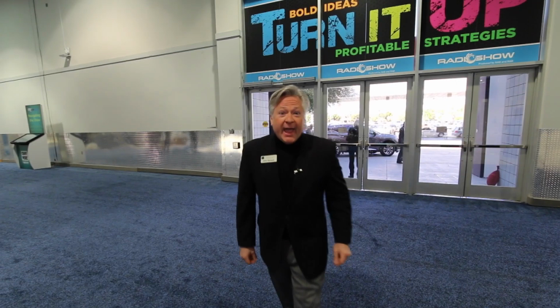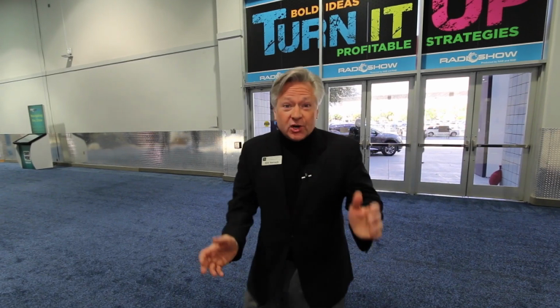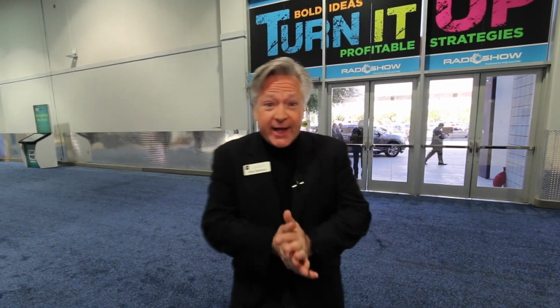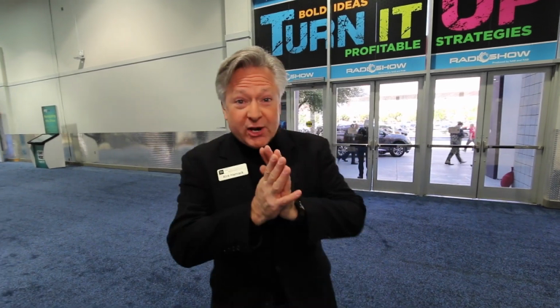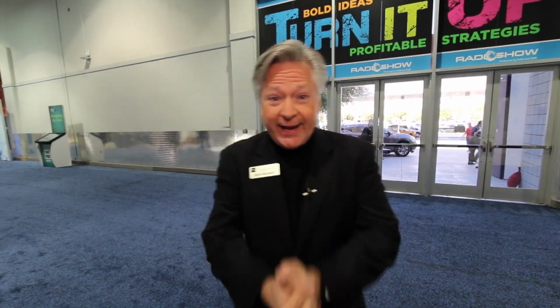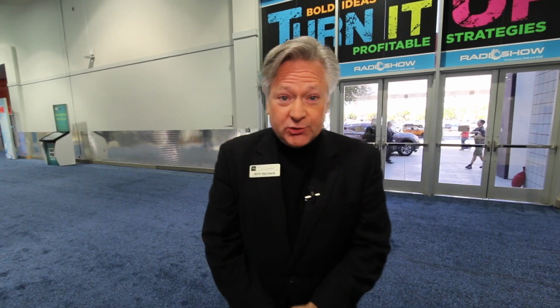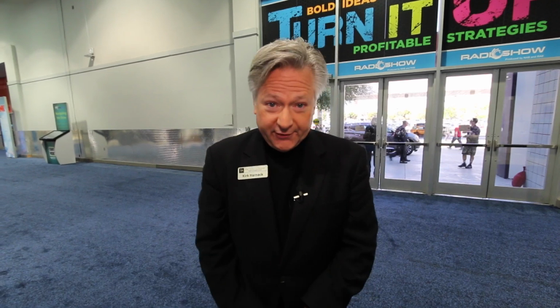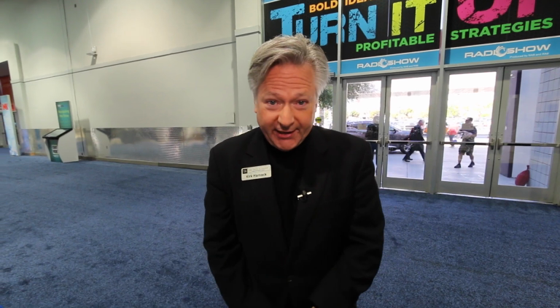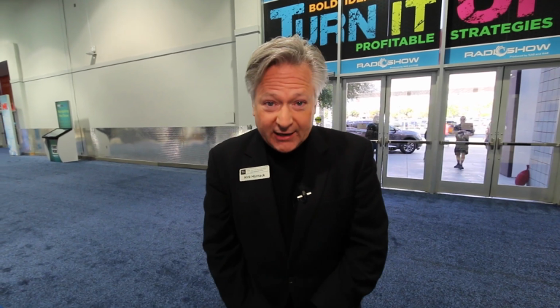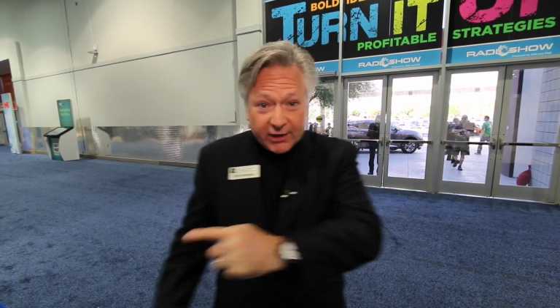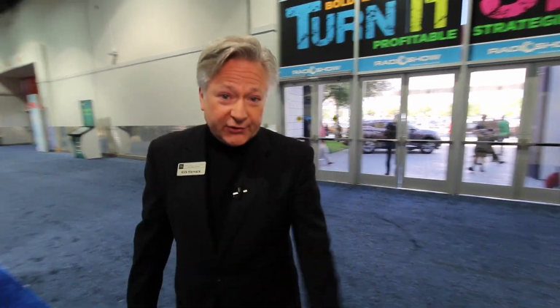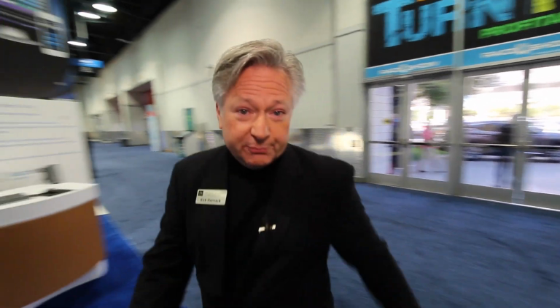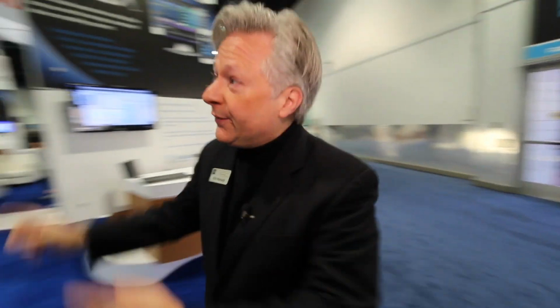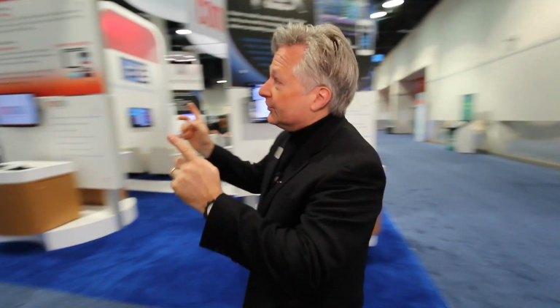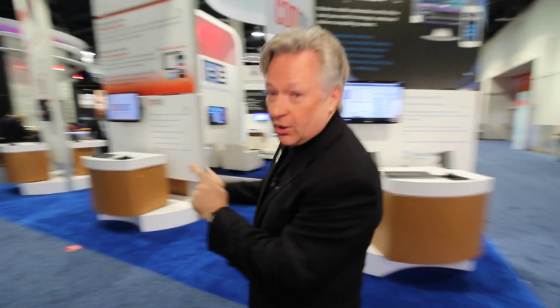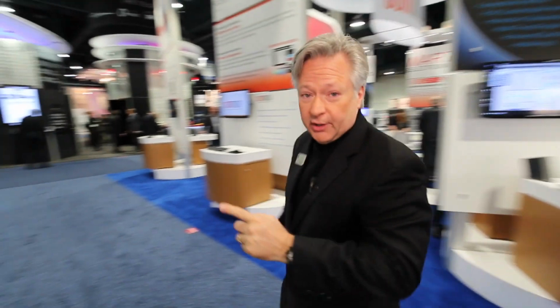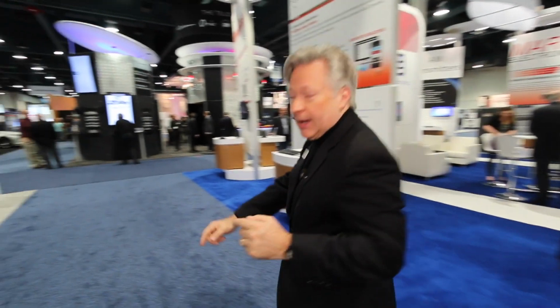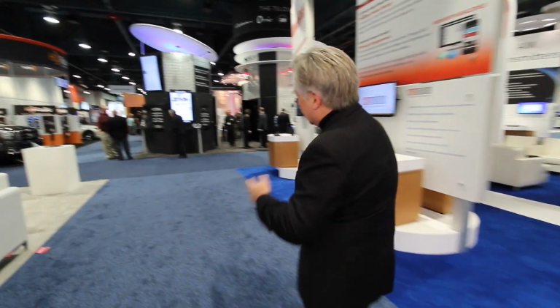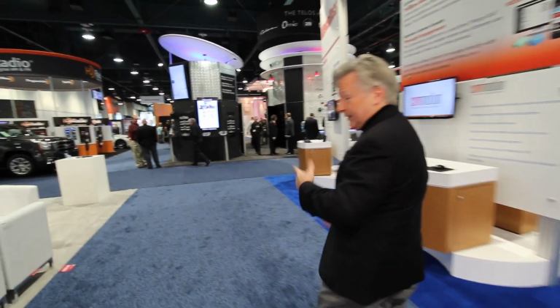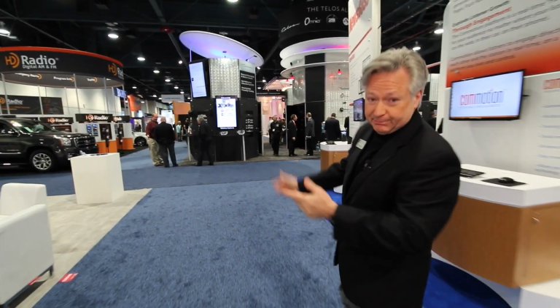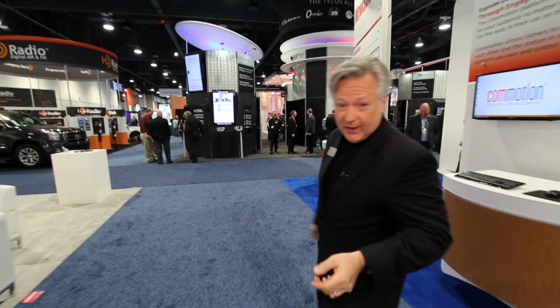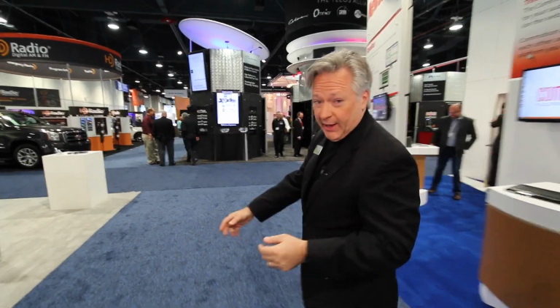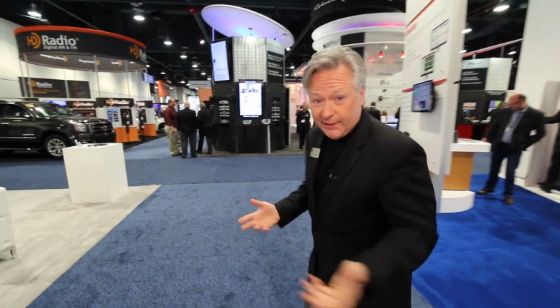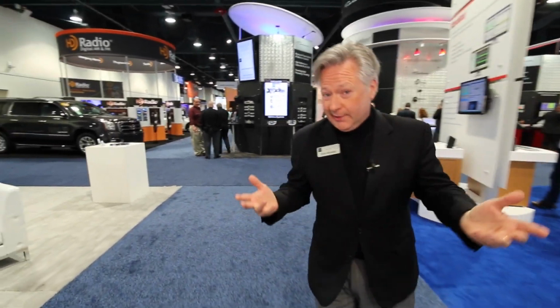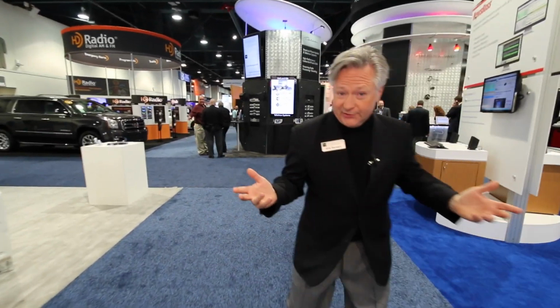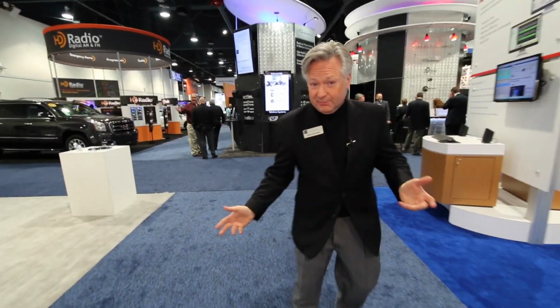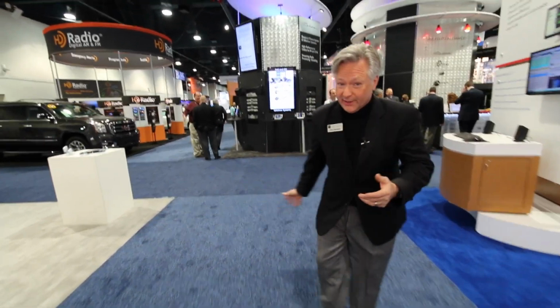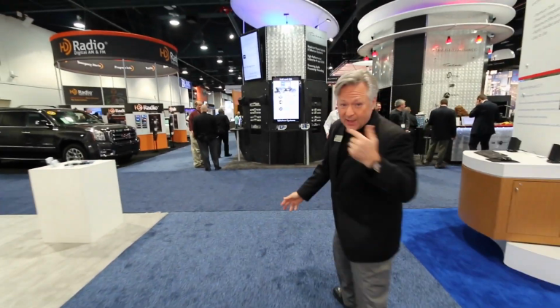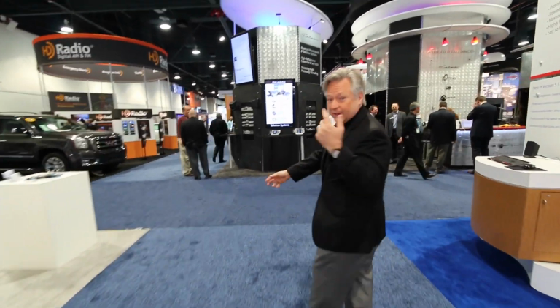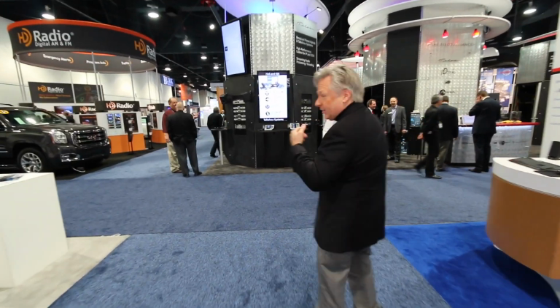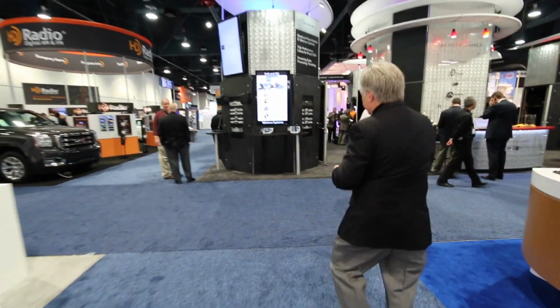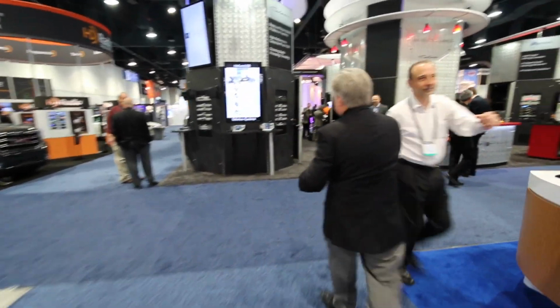Hey, it's Kirk Harnack. I'm here at NAB 2015. Let's go take a look at the Telos booth. We're in the central hall here. Telos is at booth 549. Come on, let's go take a look at the Telos booth.